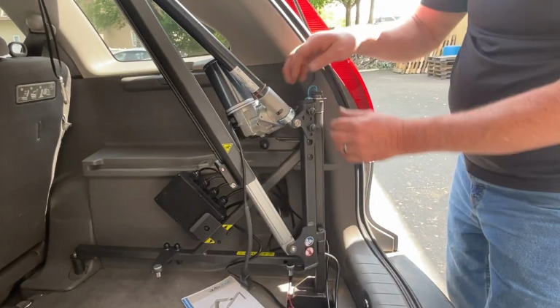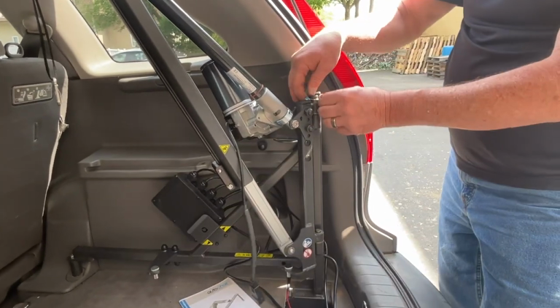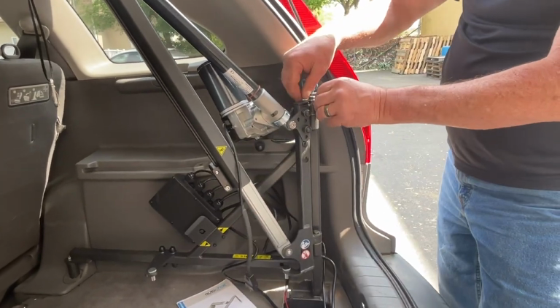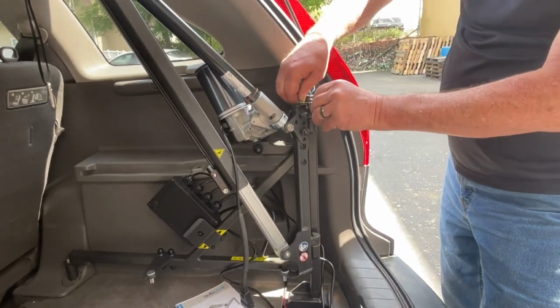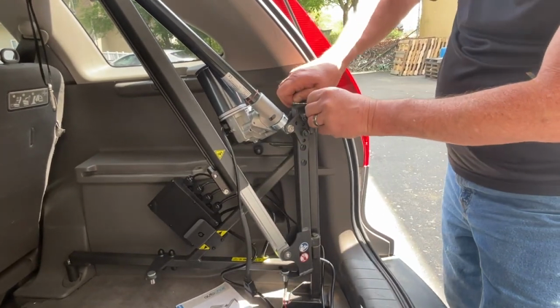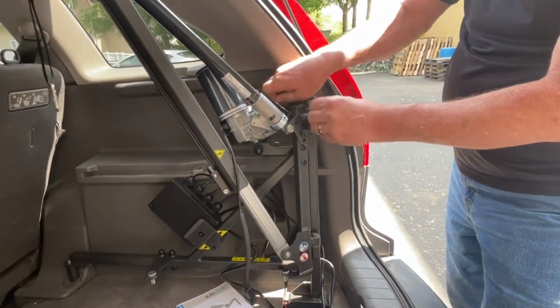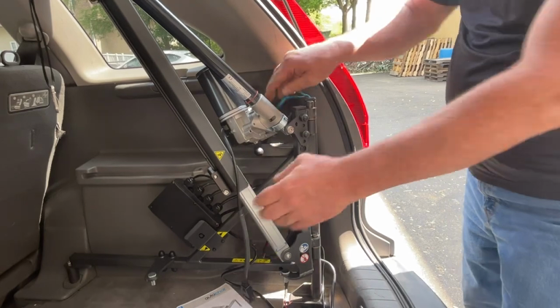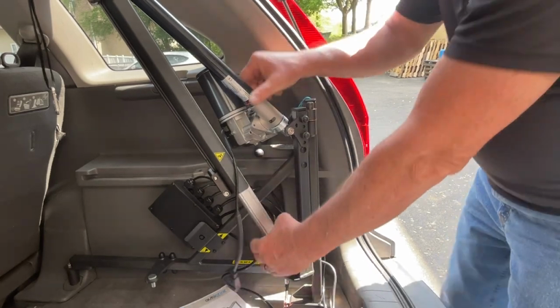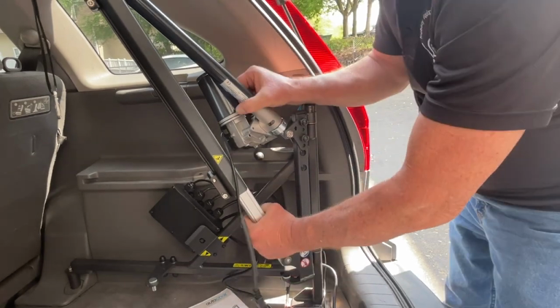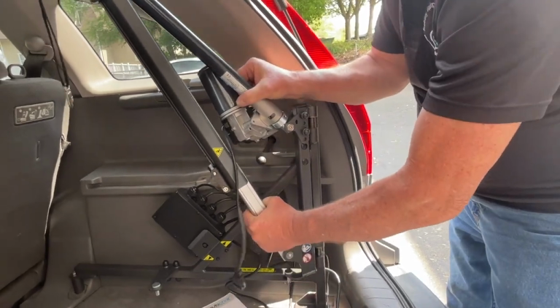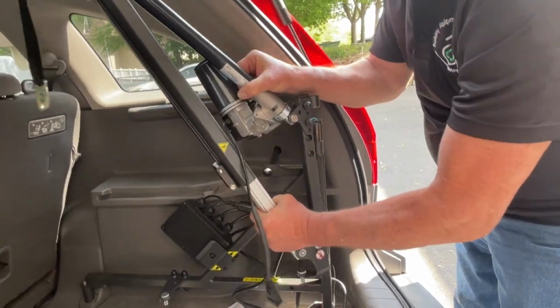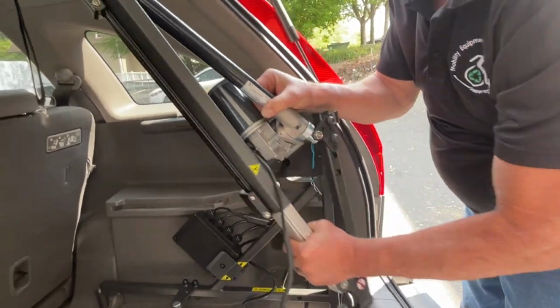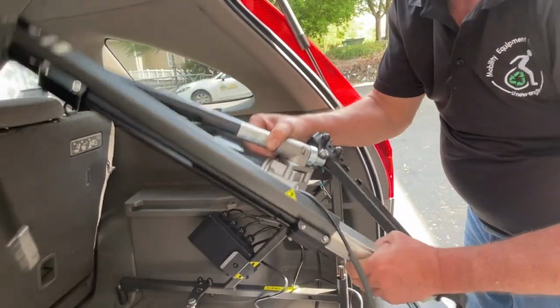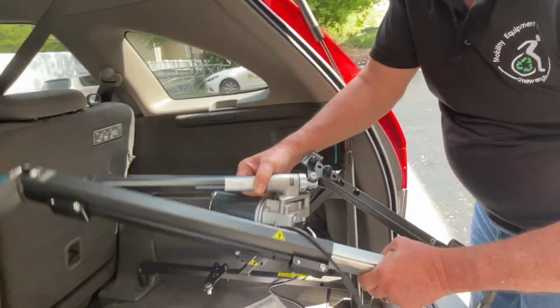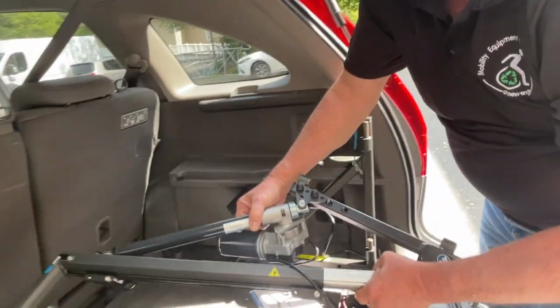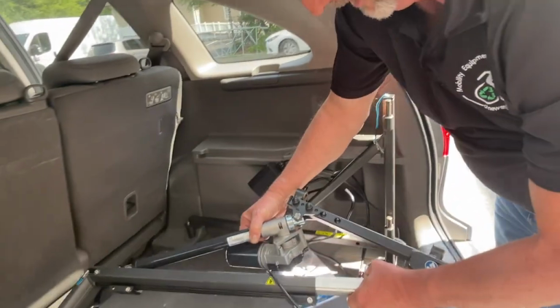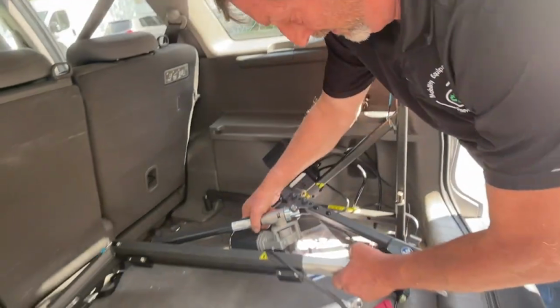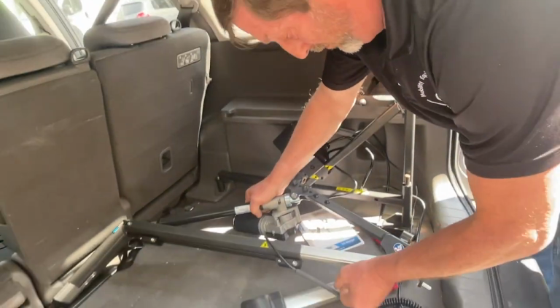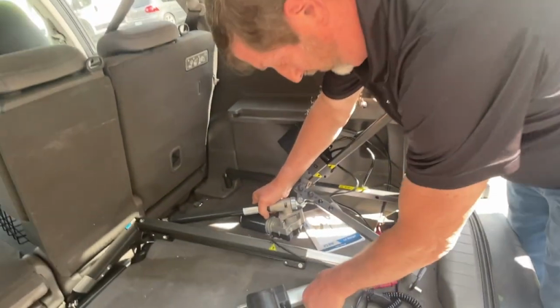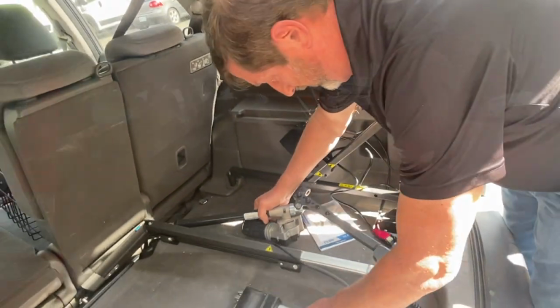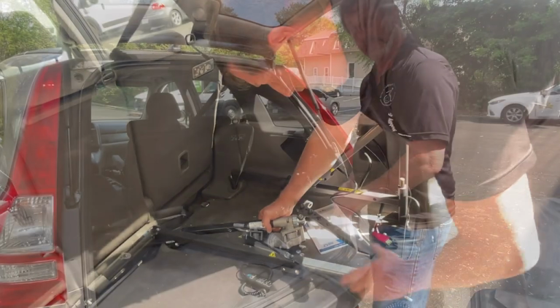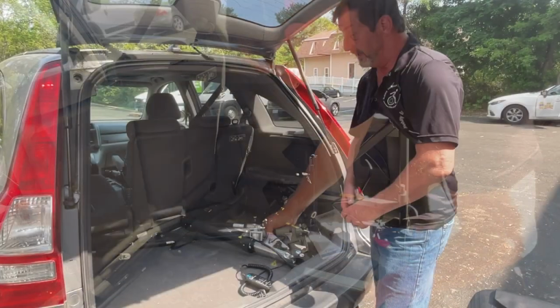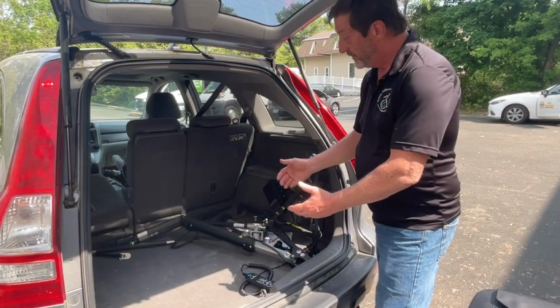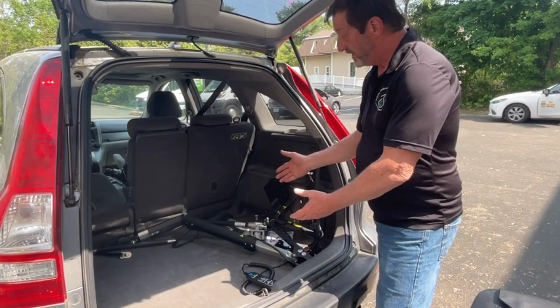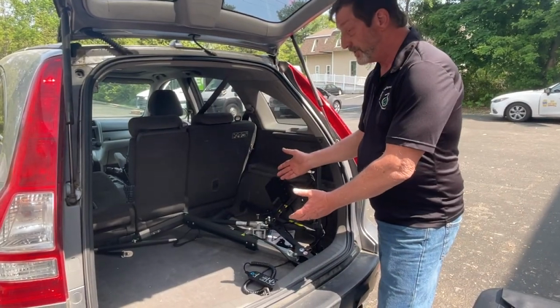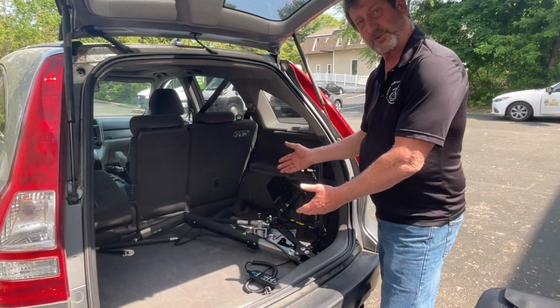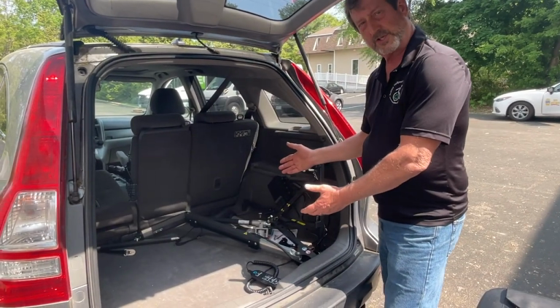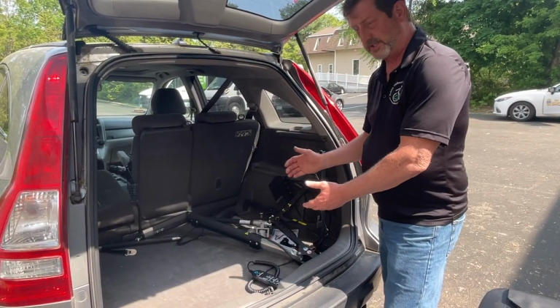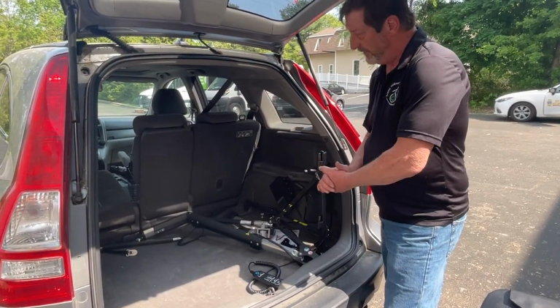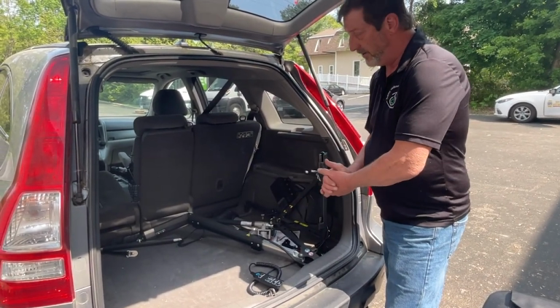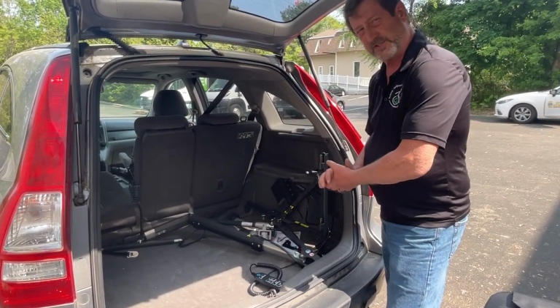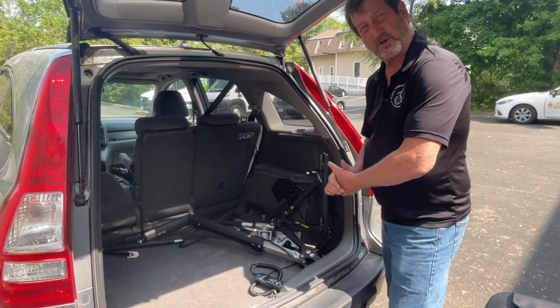Hold the top pin there, and this can be lifted back and laid down. This frees up additional storage space even while the lift is installed.